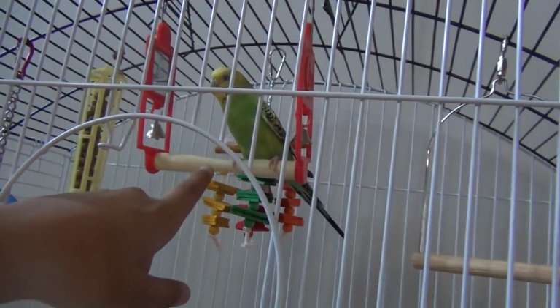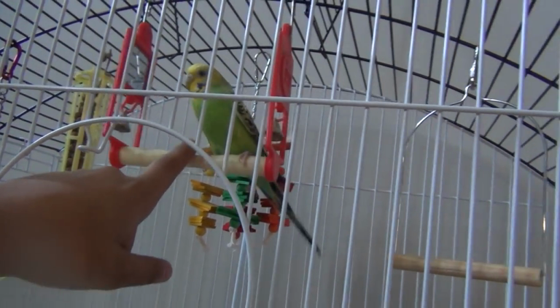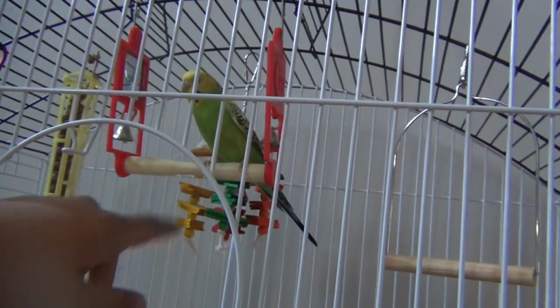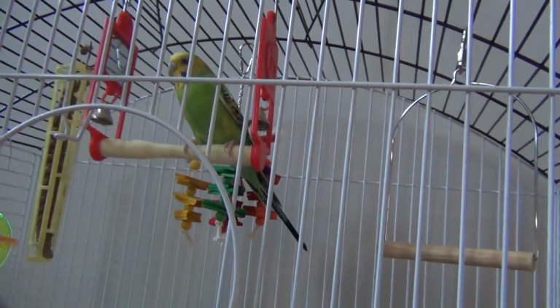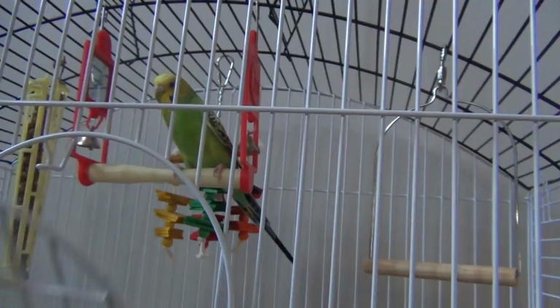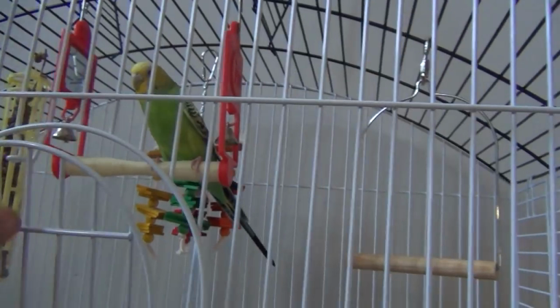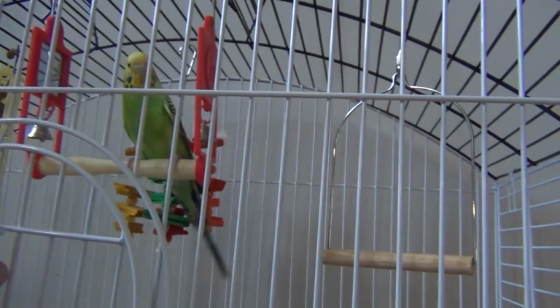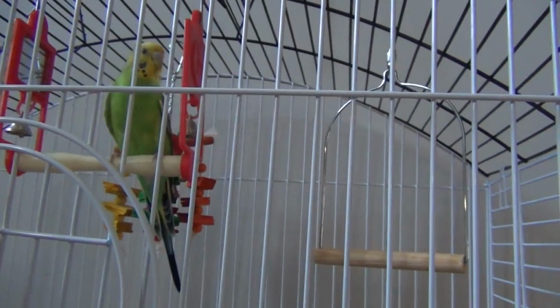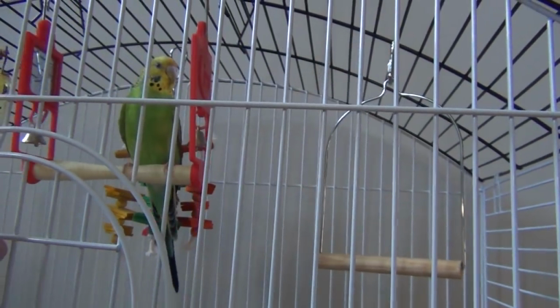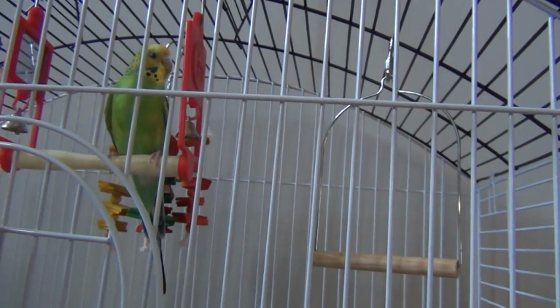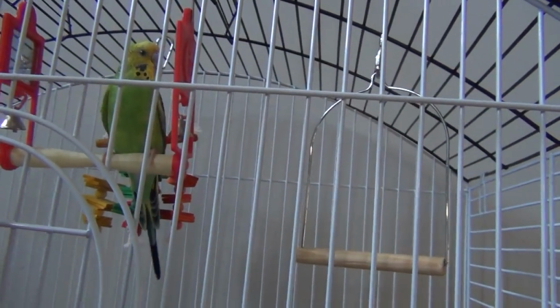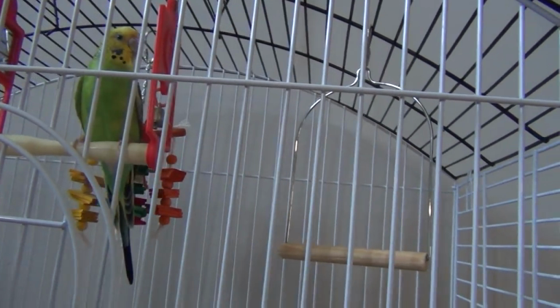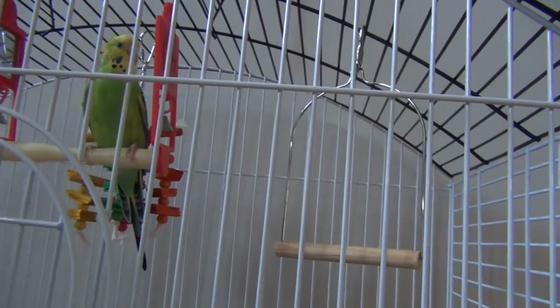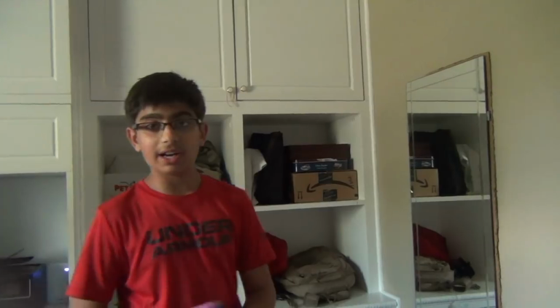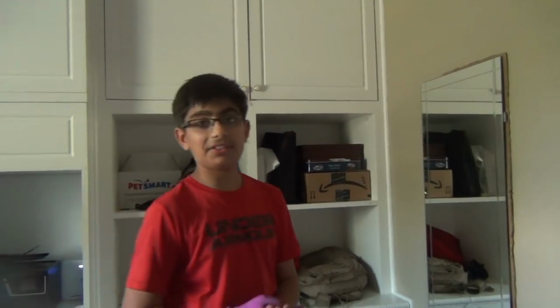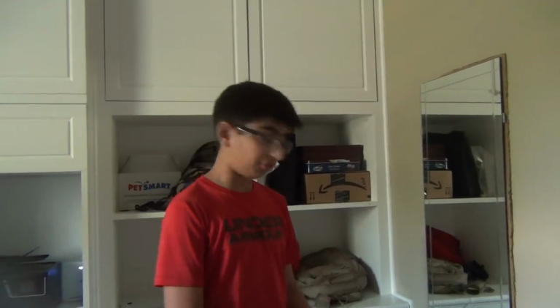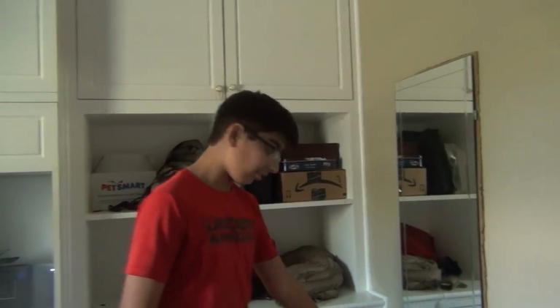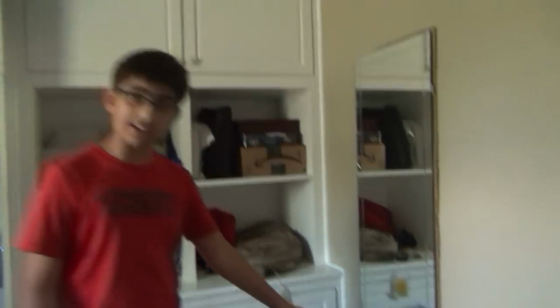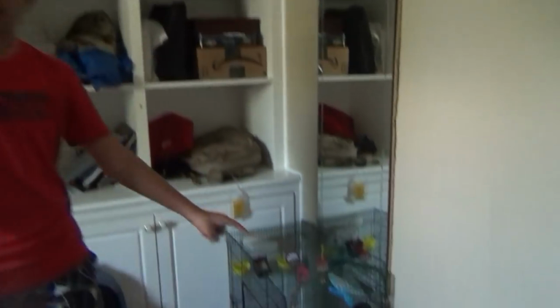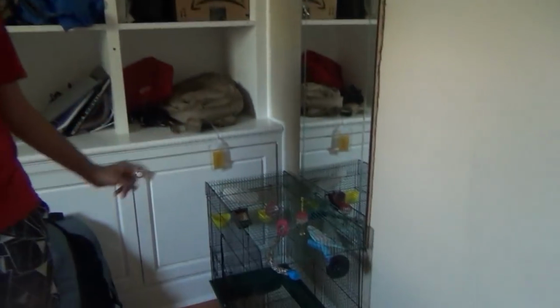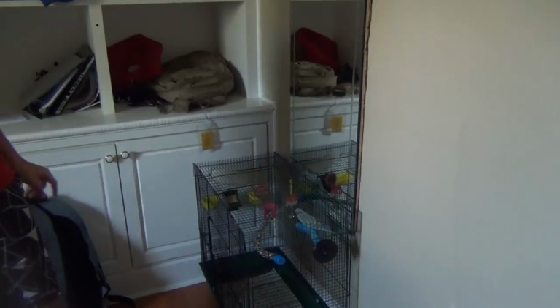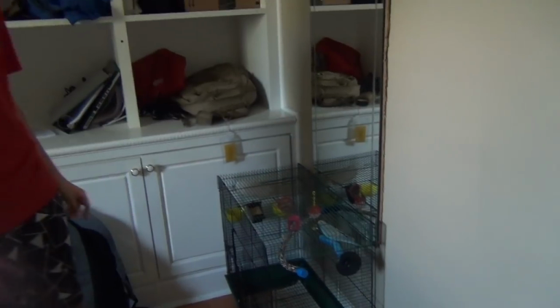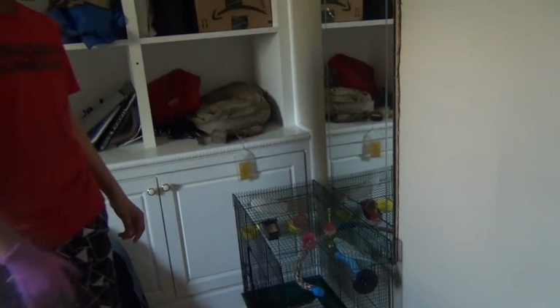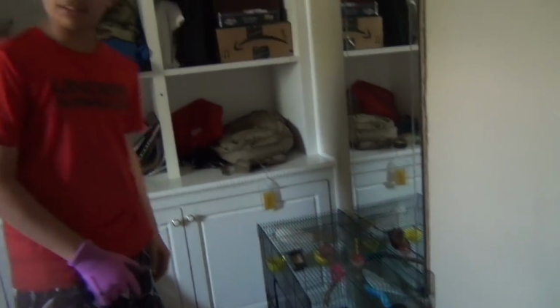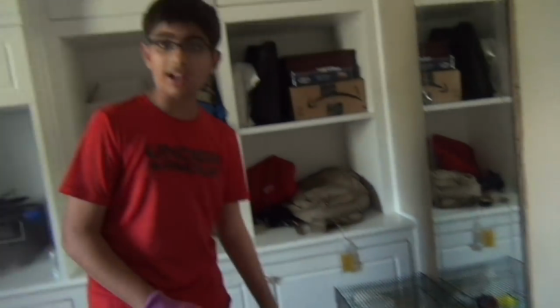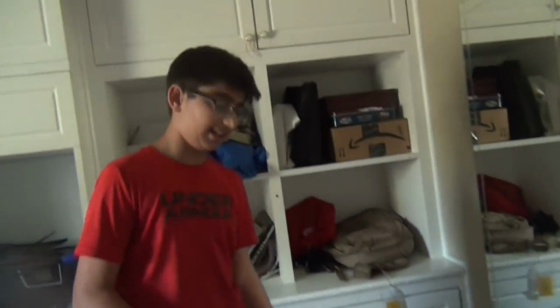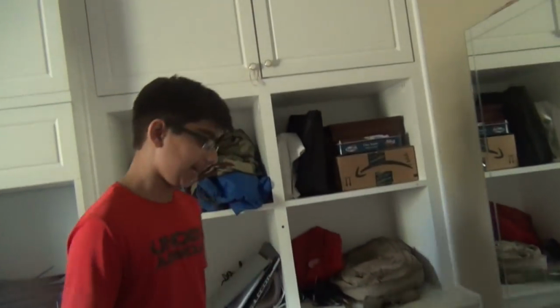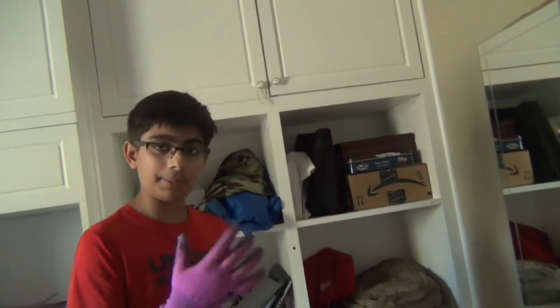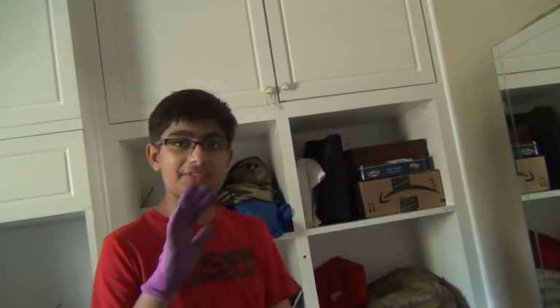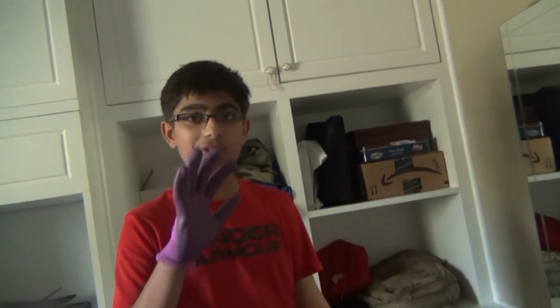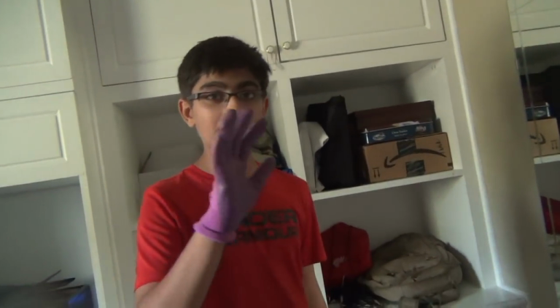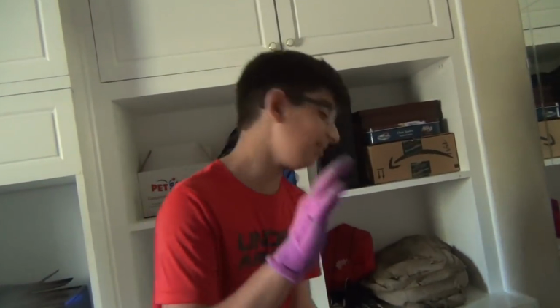You're good, Kiwi. I think we should put Rio inside too. Rio right here is a little feisty because he's not hand-tamed, so I'm gonna have to use some gloves.